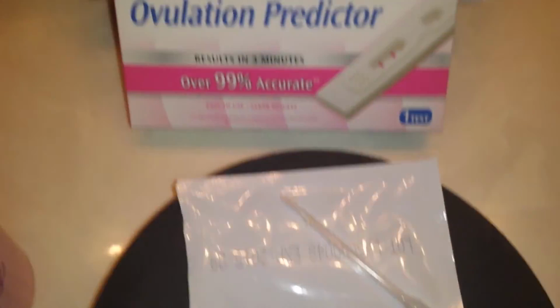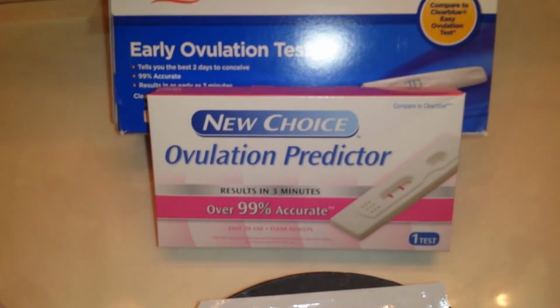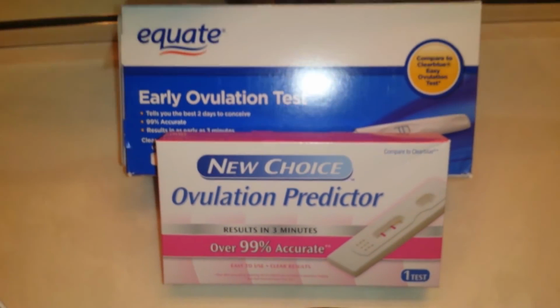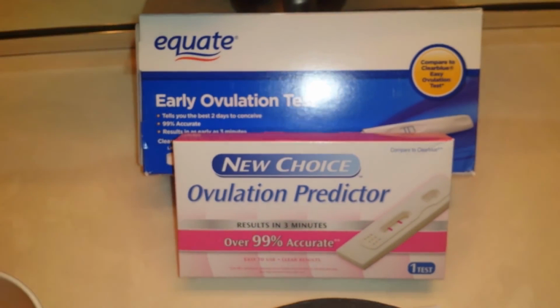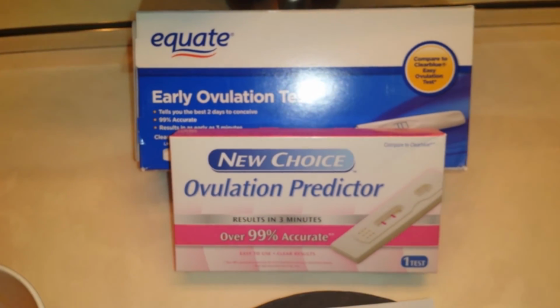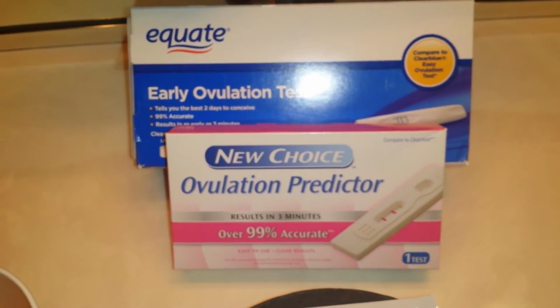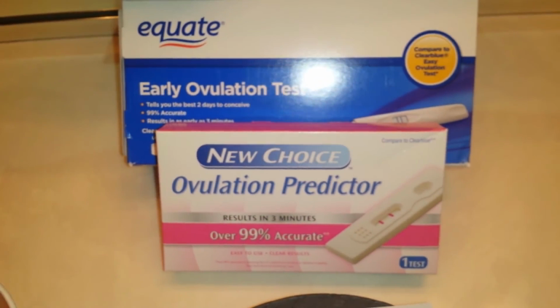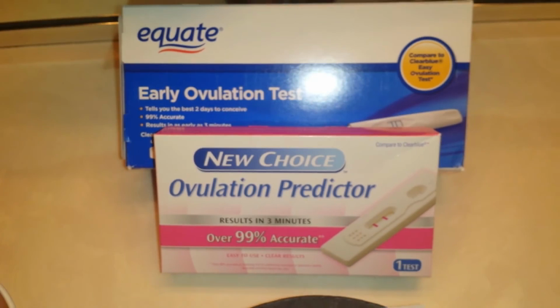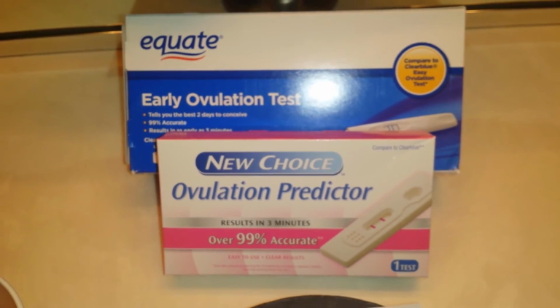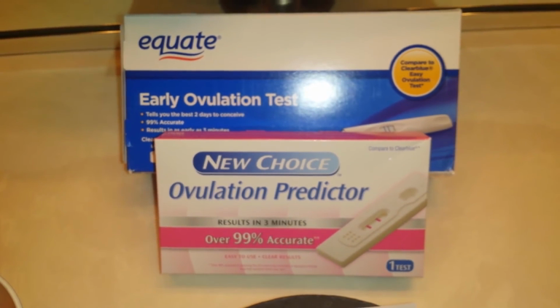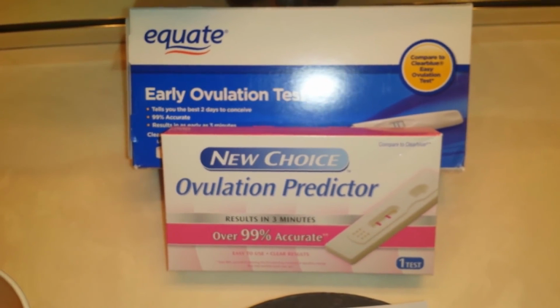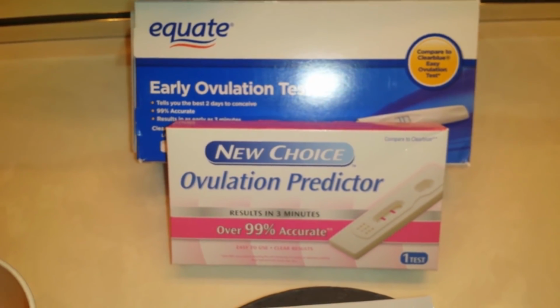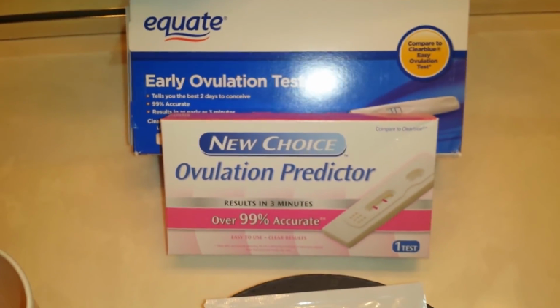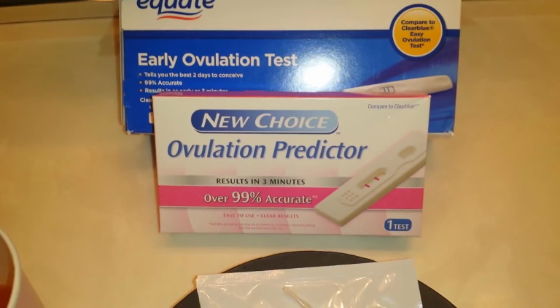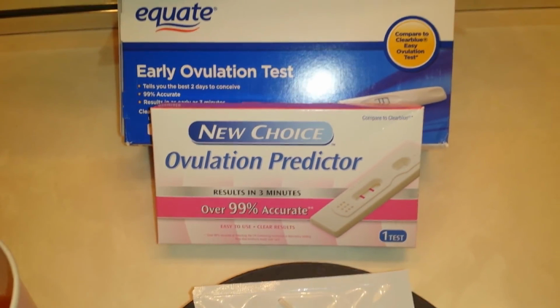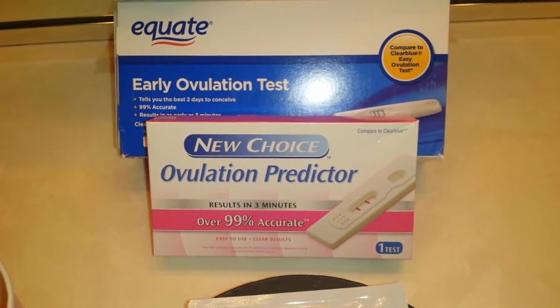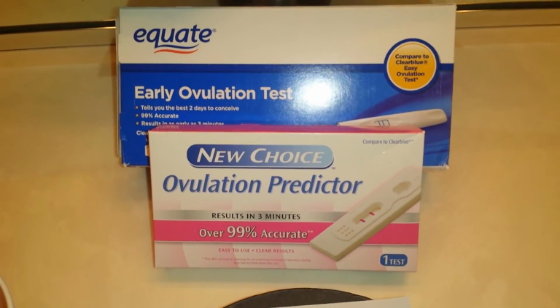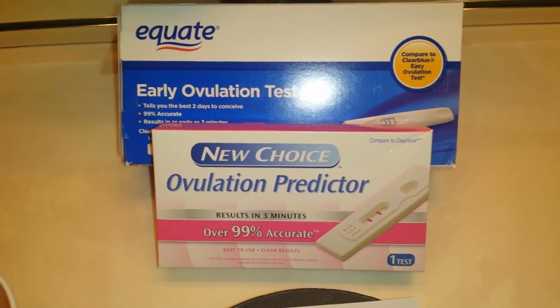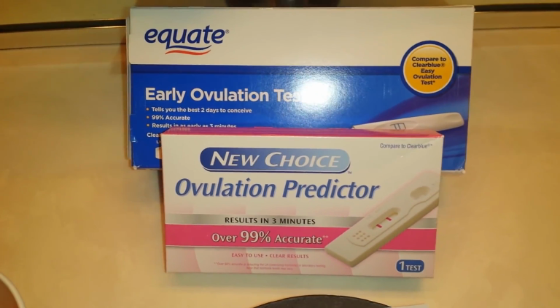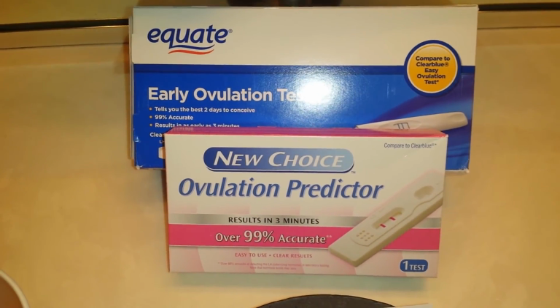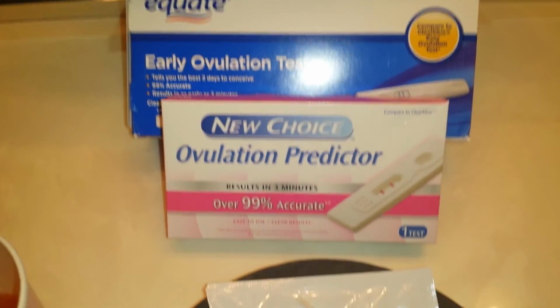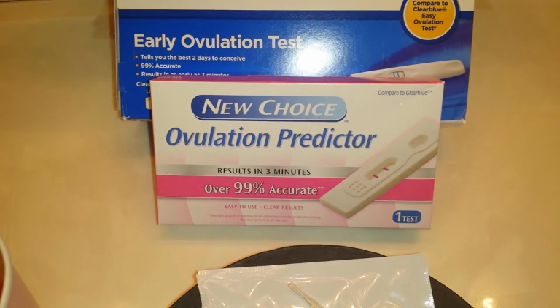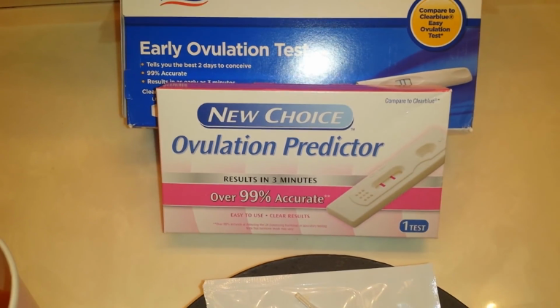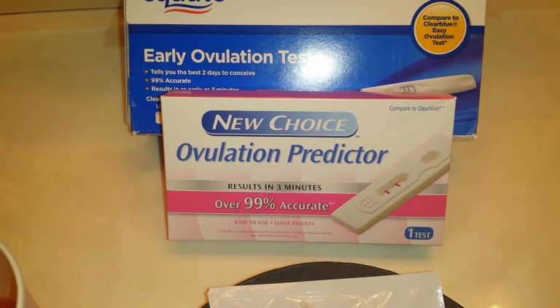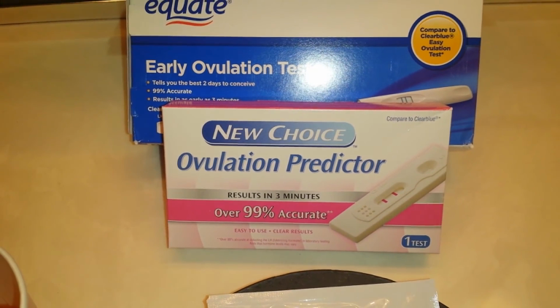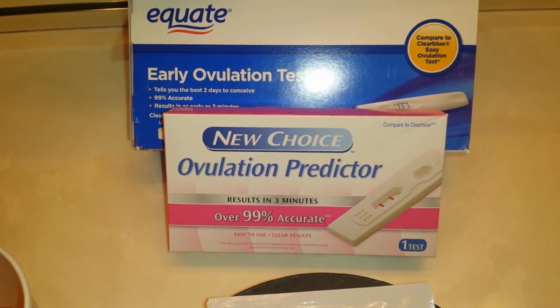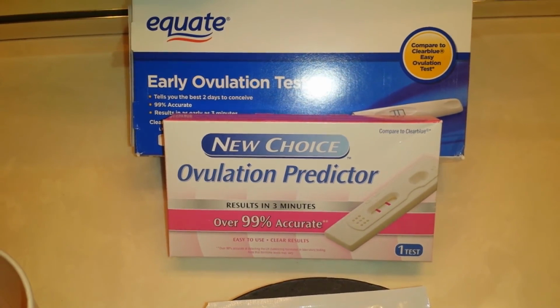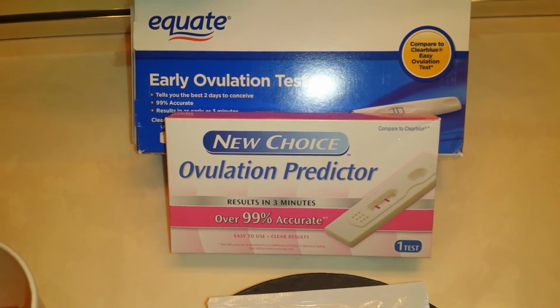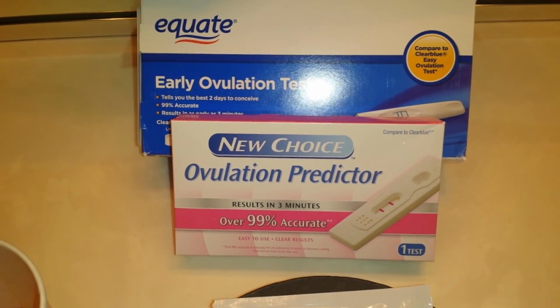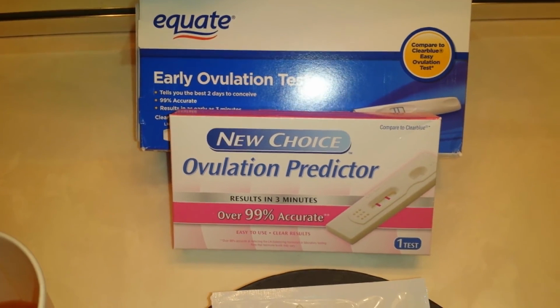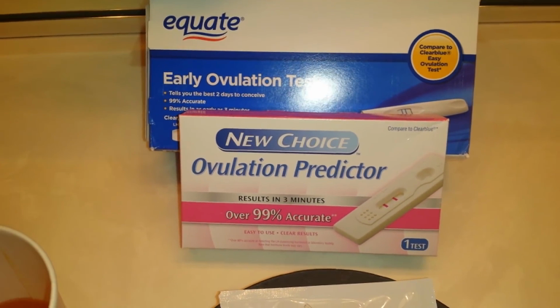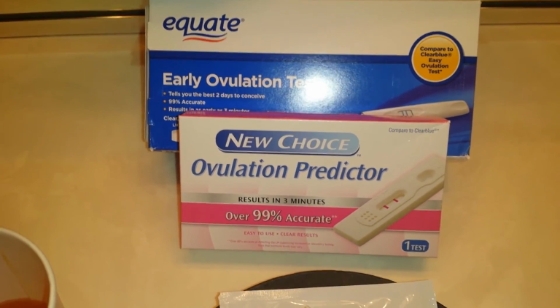The Equate brand from consumer studies suggests it's 100 MIU, and the New Choice Dollar Tree brand — you can go on the website and you'll see that's 25 MIU. Blazing positives!